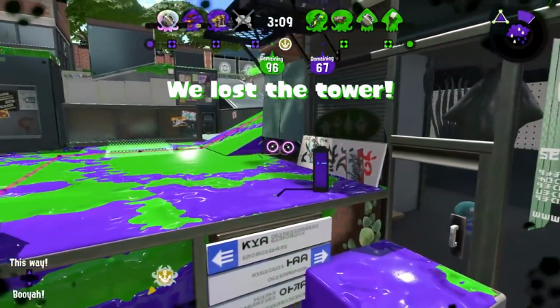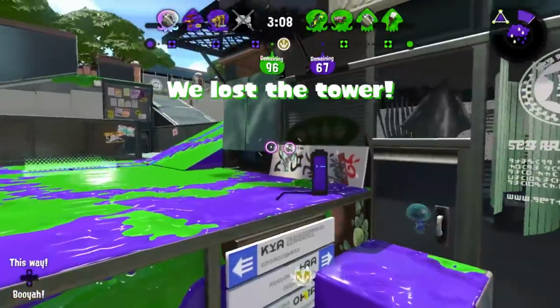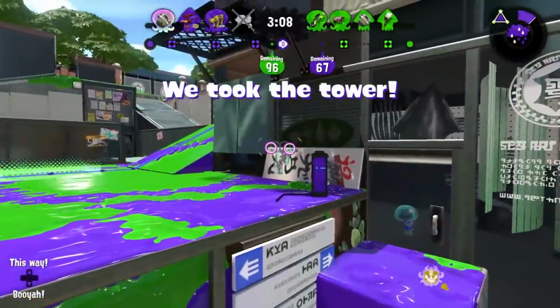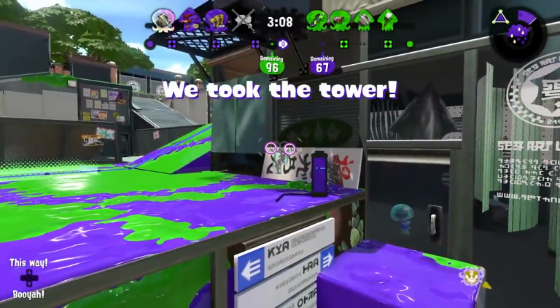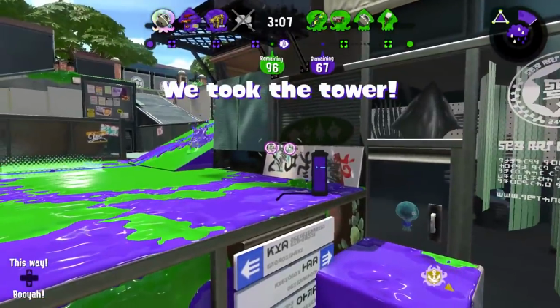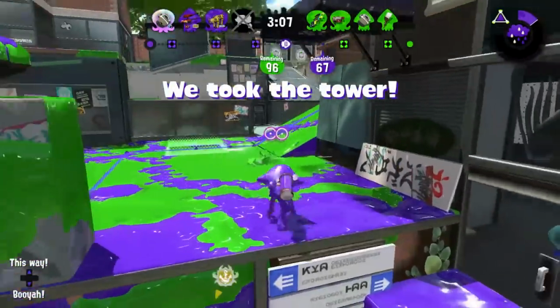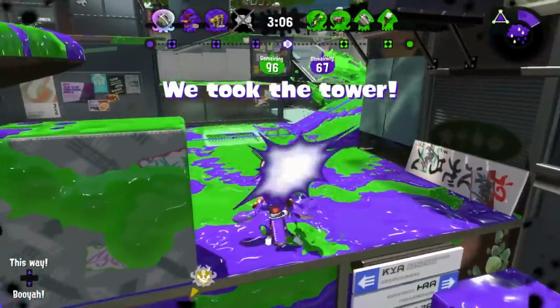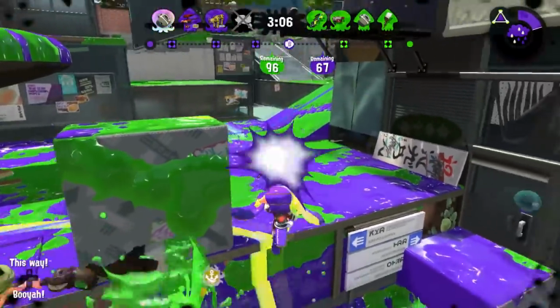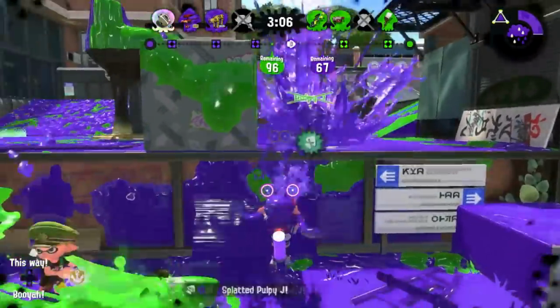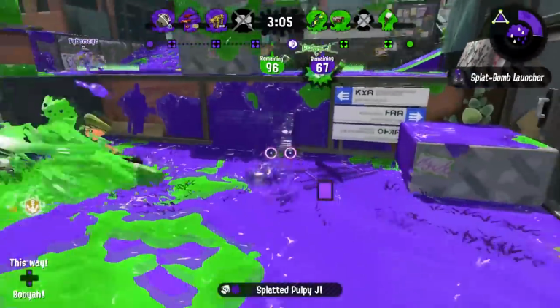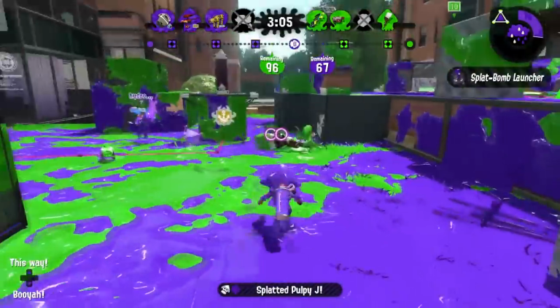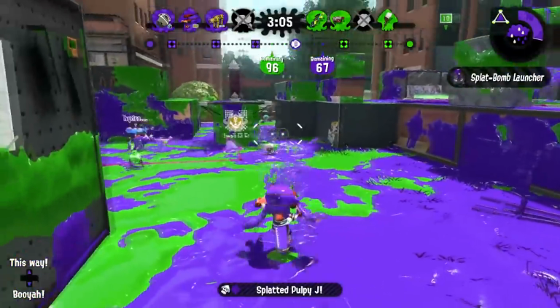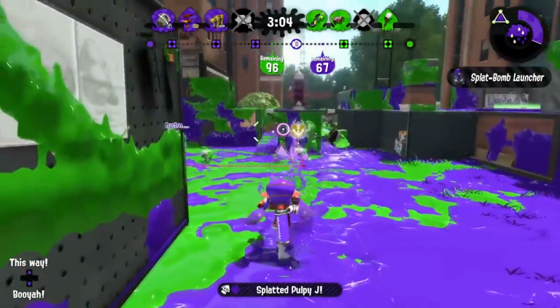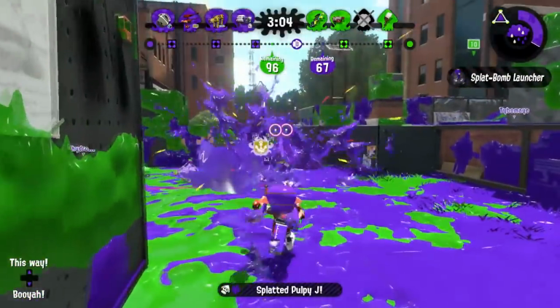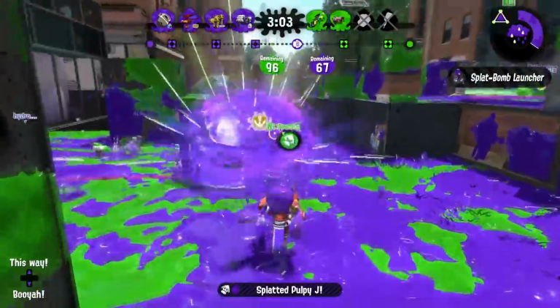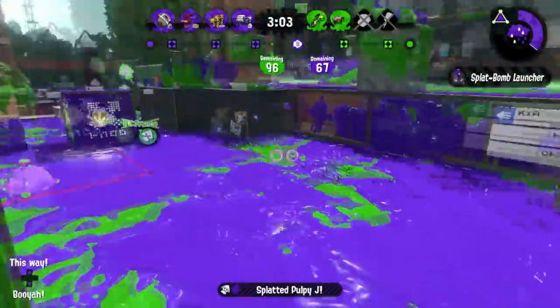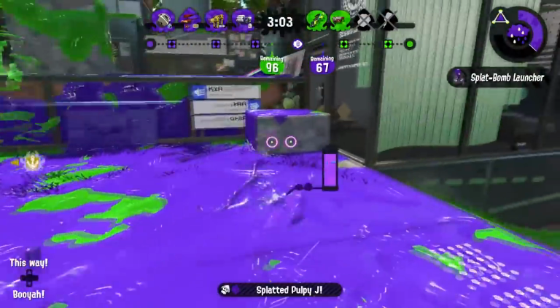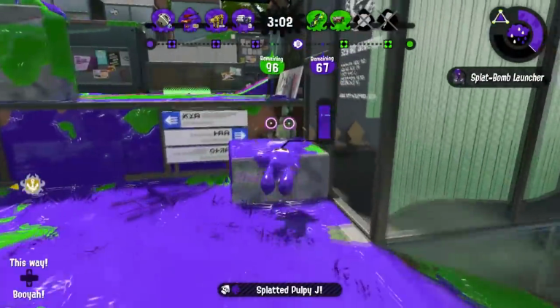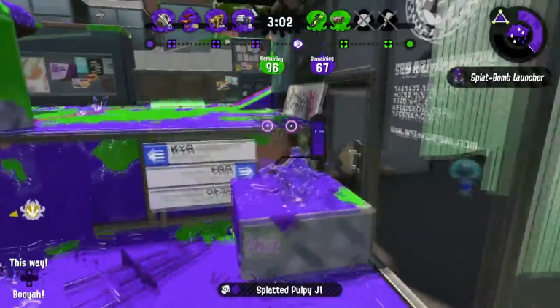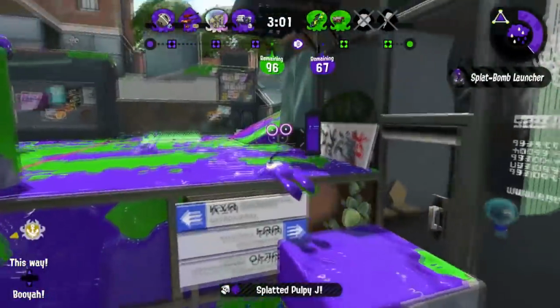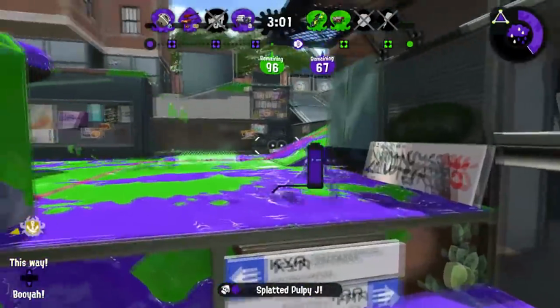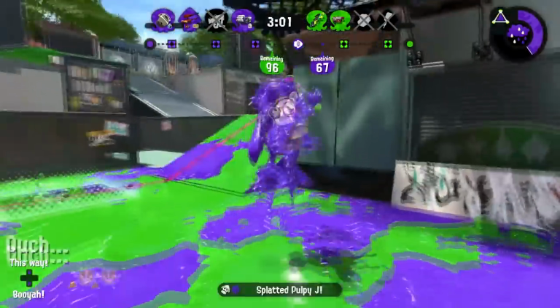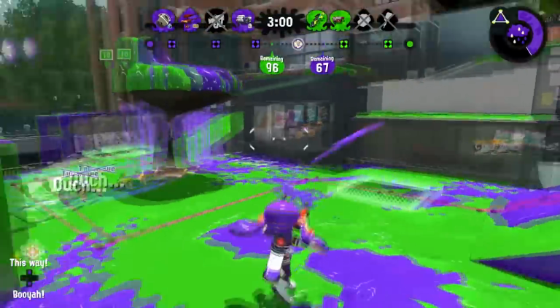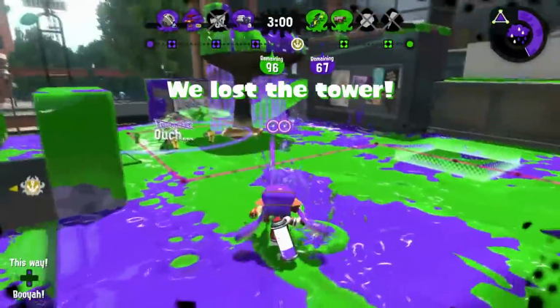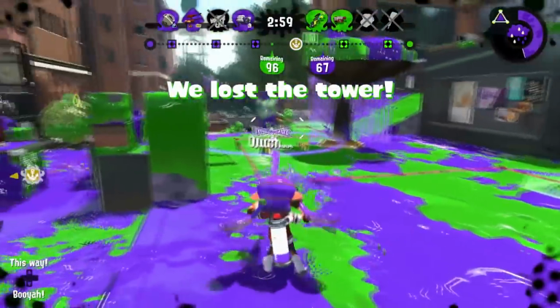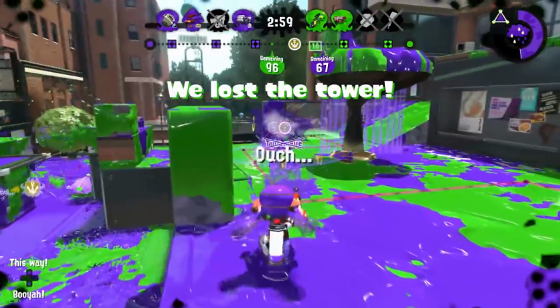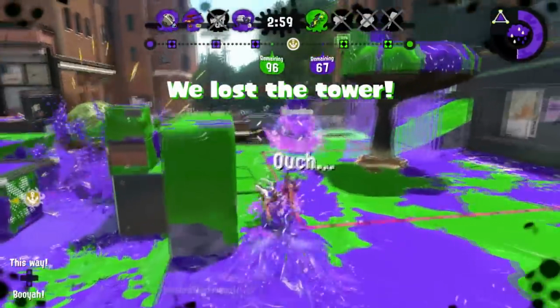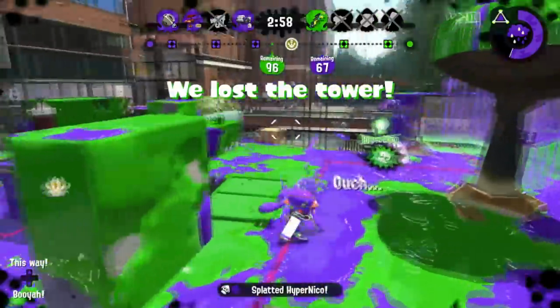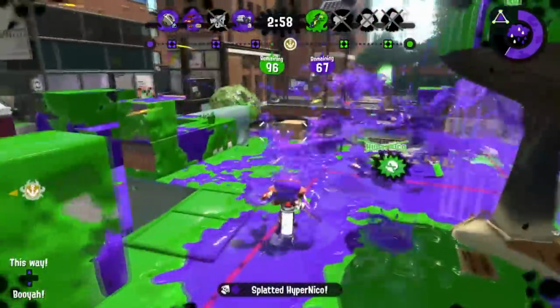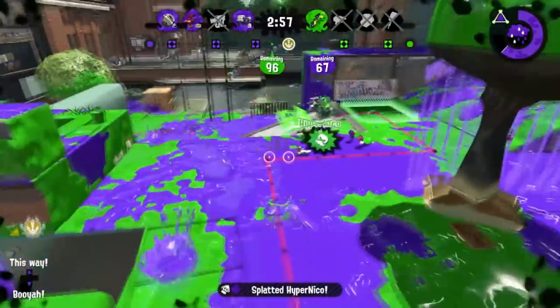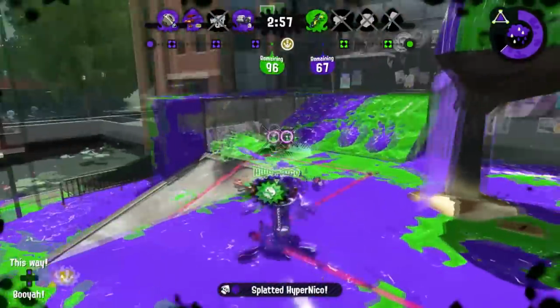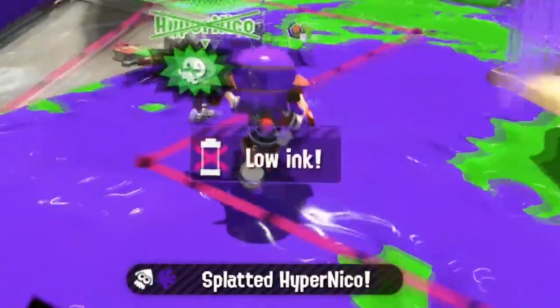Your rolls have other uses as well. A fun tactic is to use your large rolls to escape certain death, such as Stingrise. If you can't swim out of a situation, try your rolls instead. Remember that your rolls will use 5% of your ink tank, though.